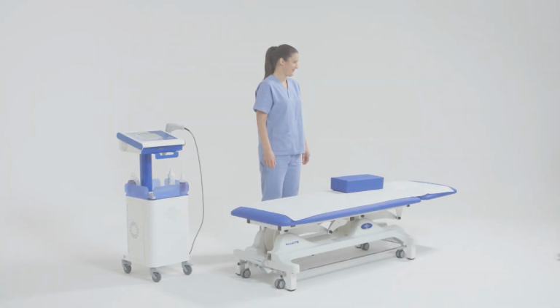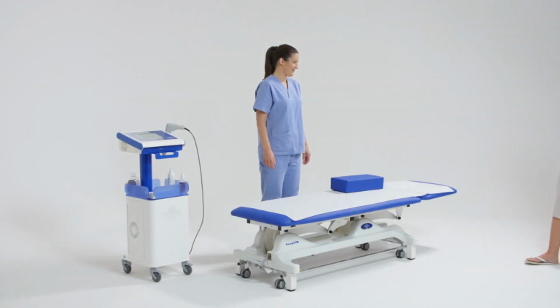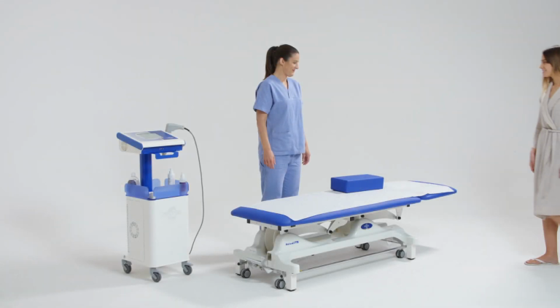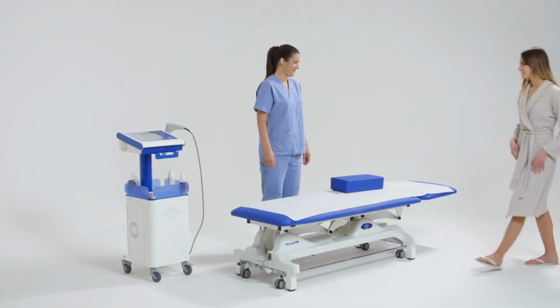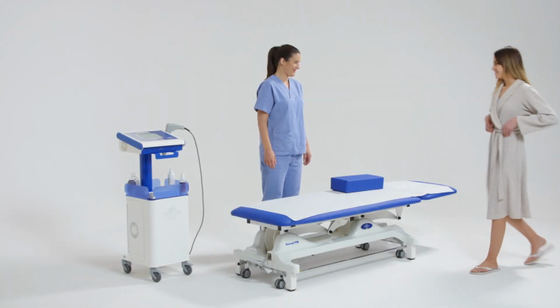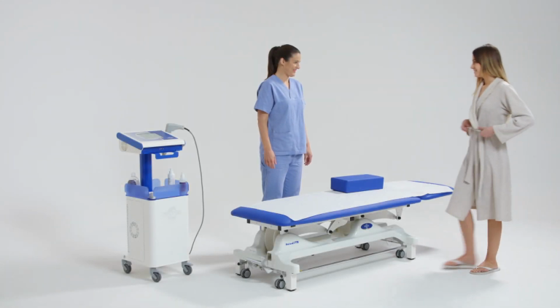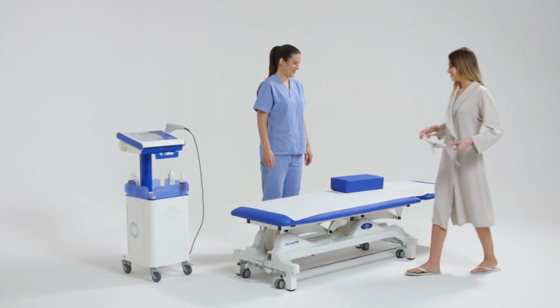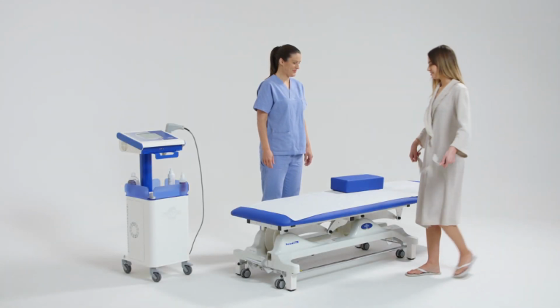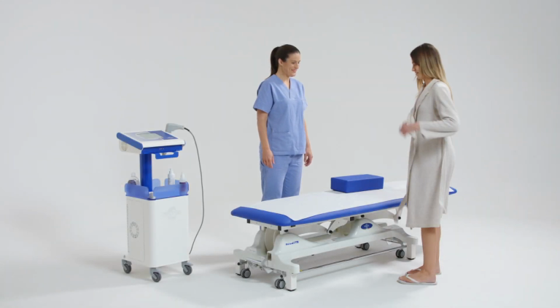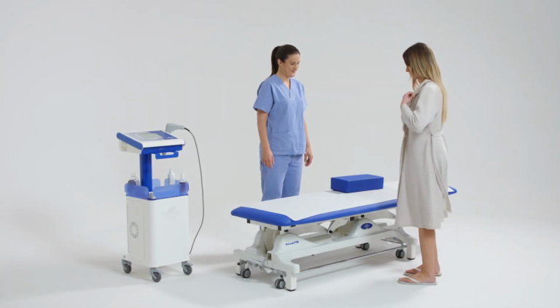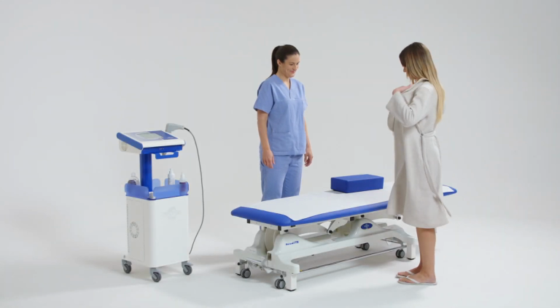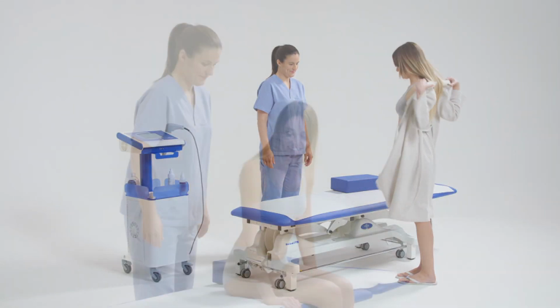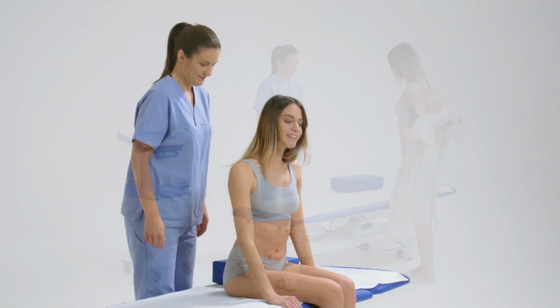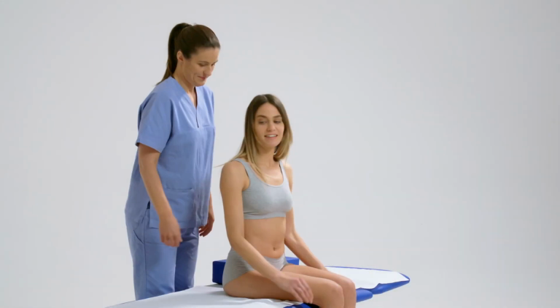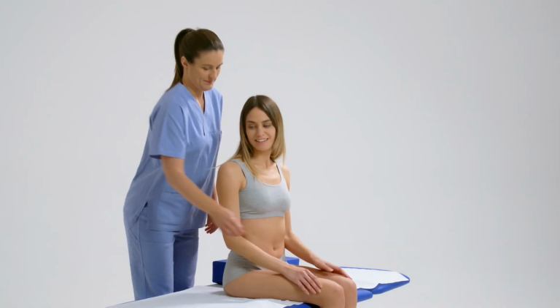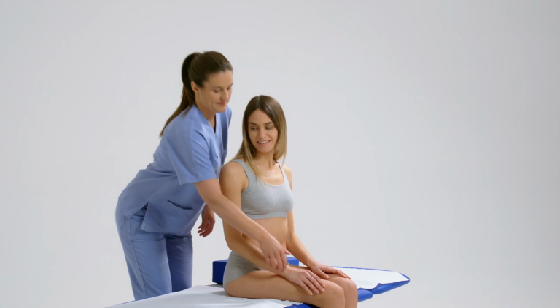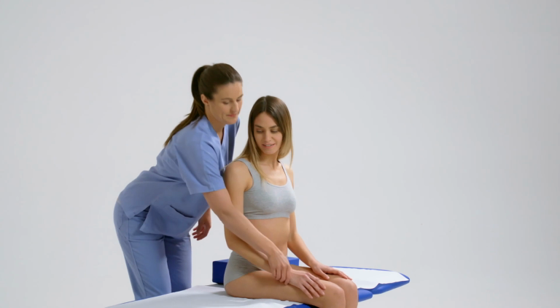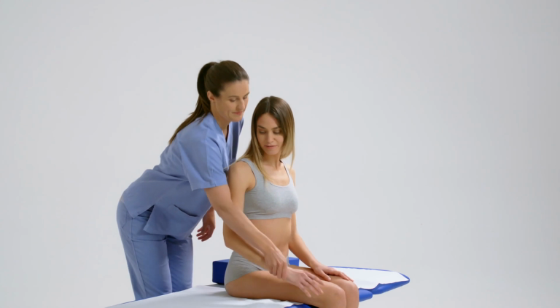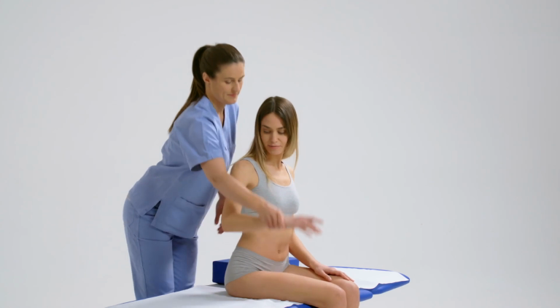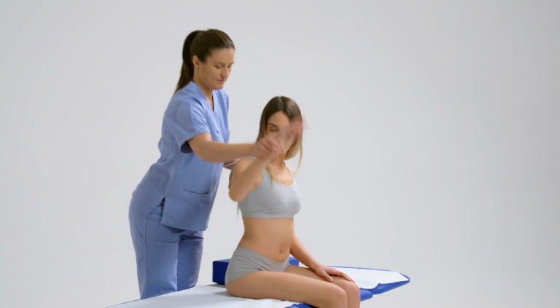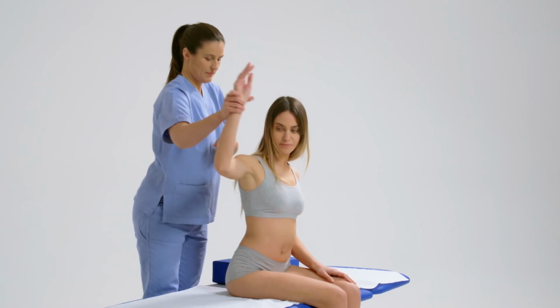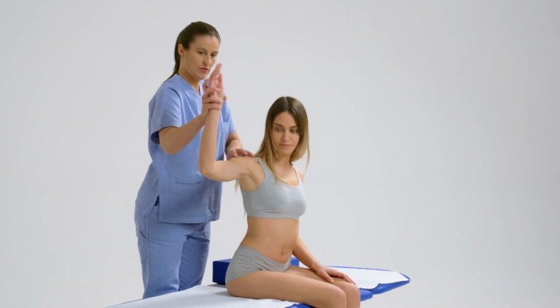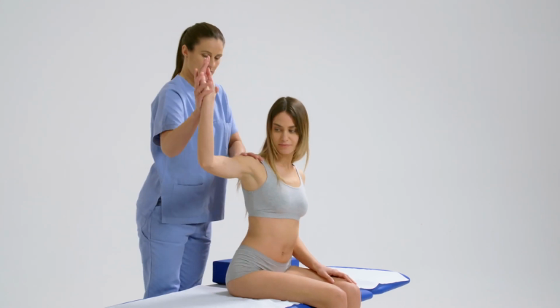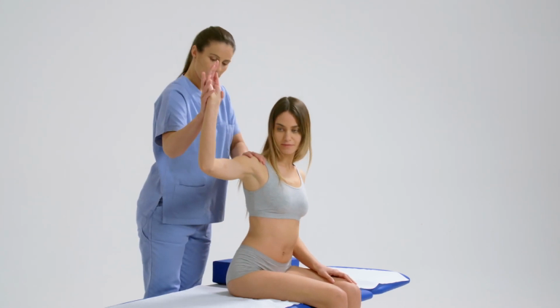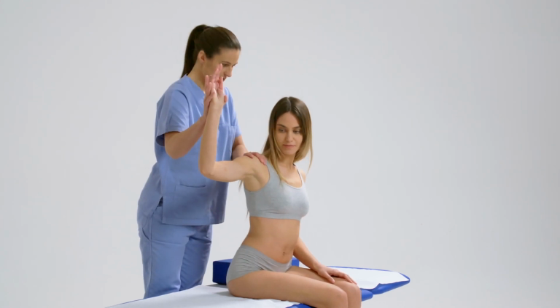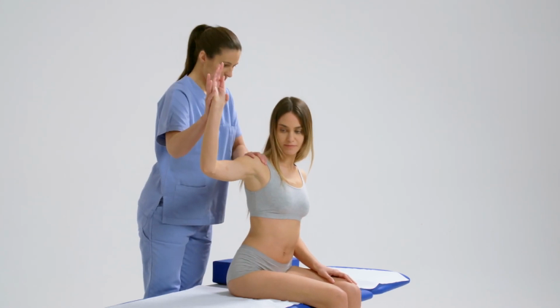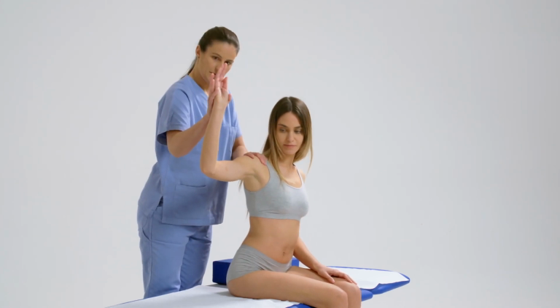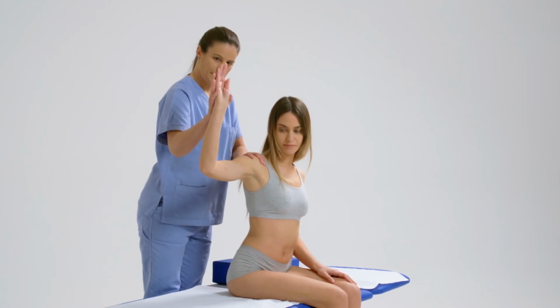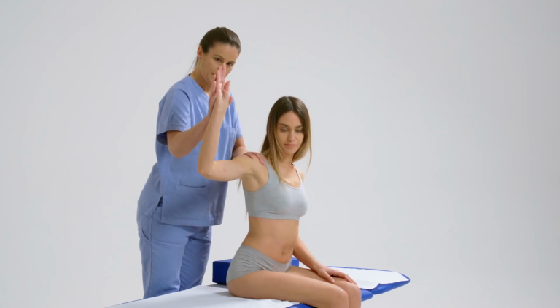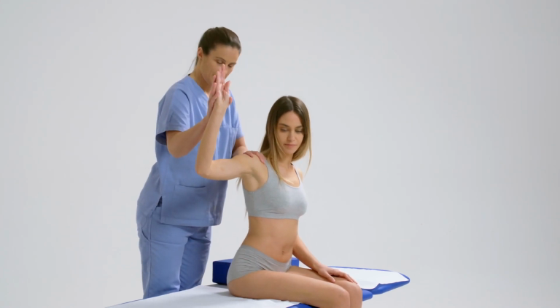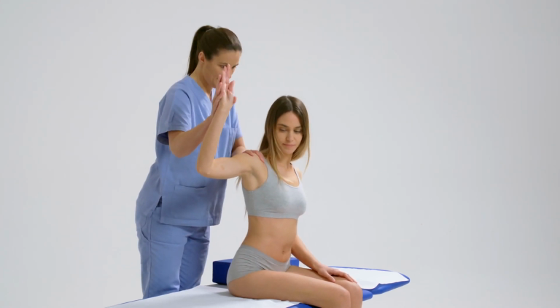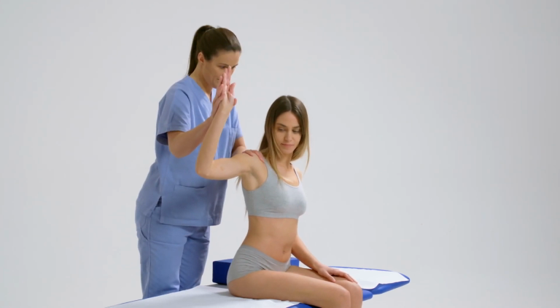This video shows the use of the KineSport Shockwave Excellent therapy device to treat calcific tendonitis of the shoulder quickly and efficiently.